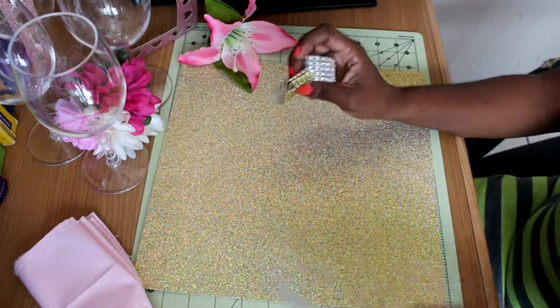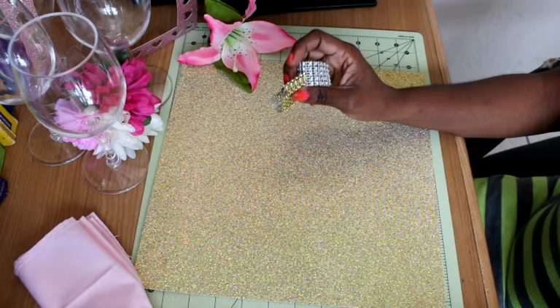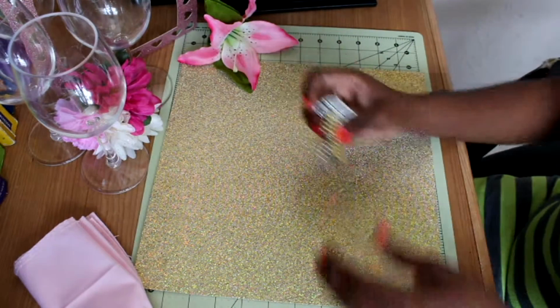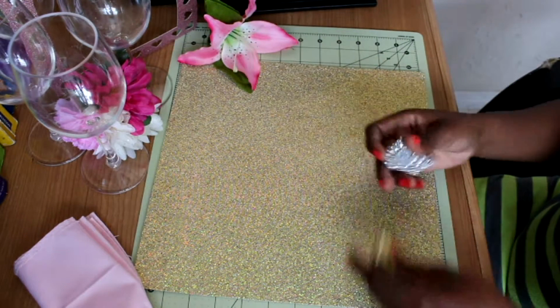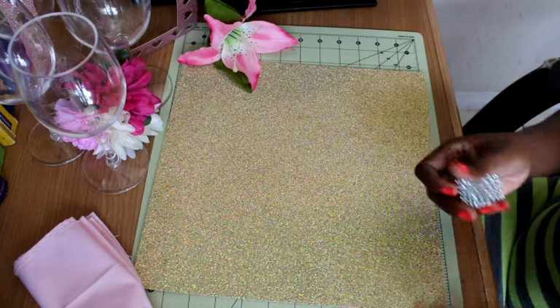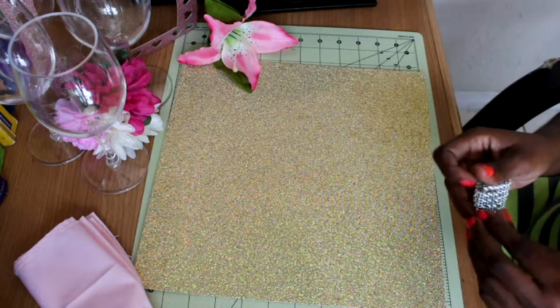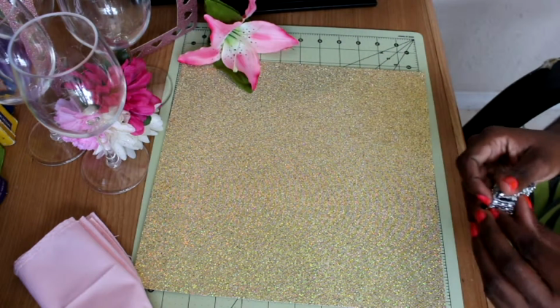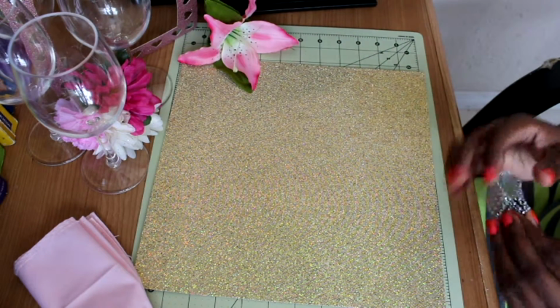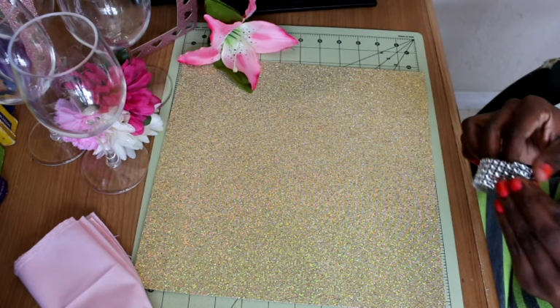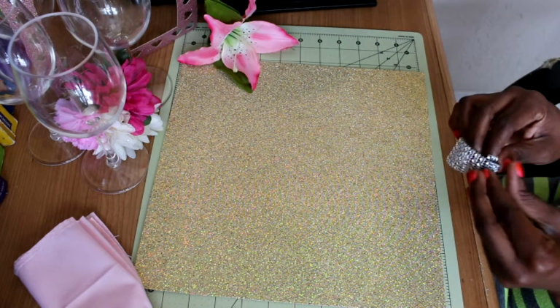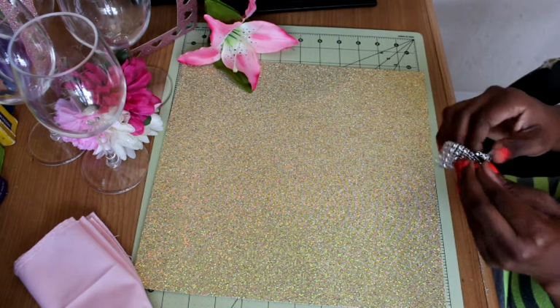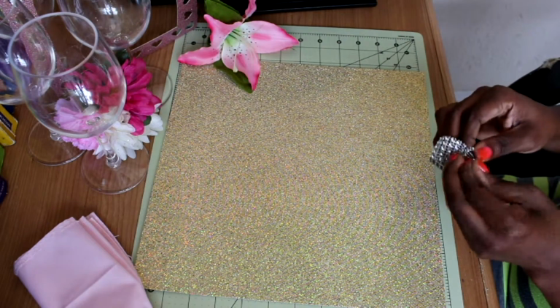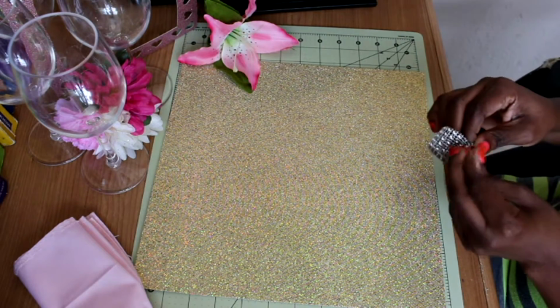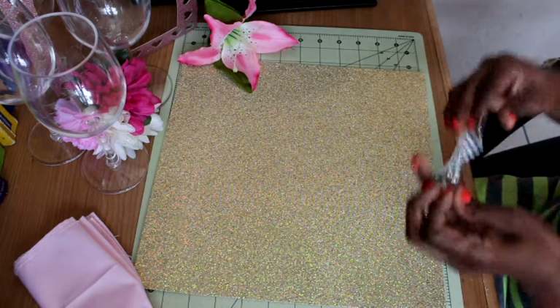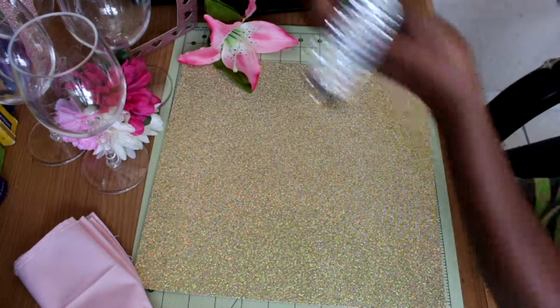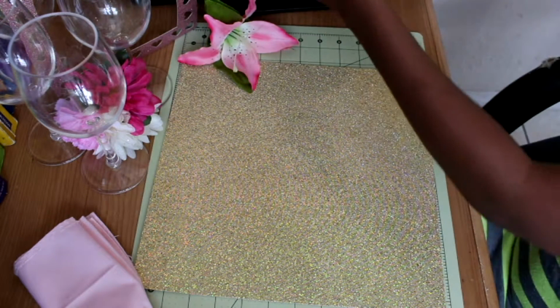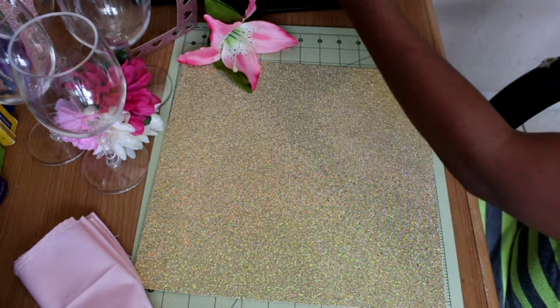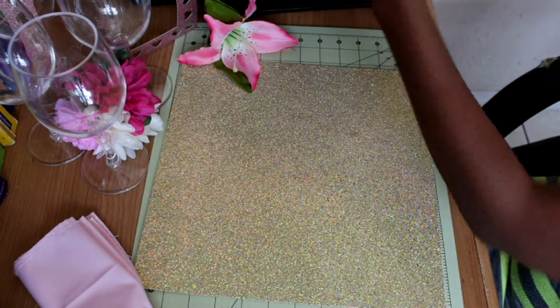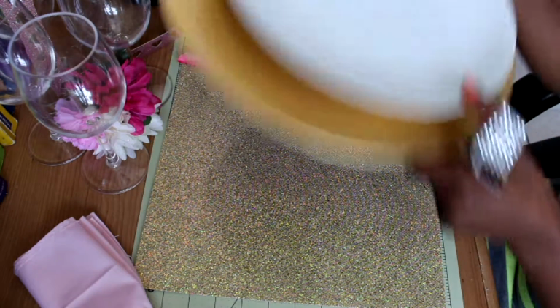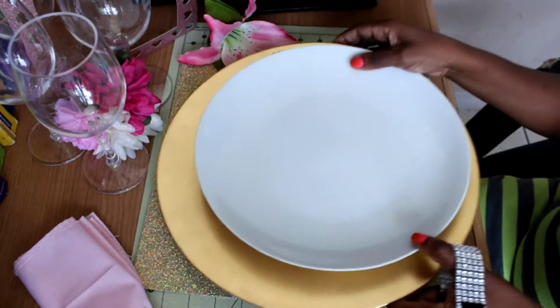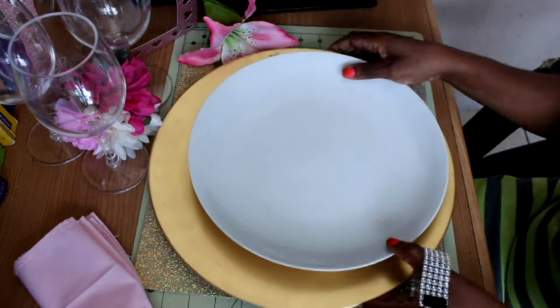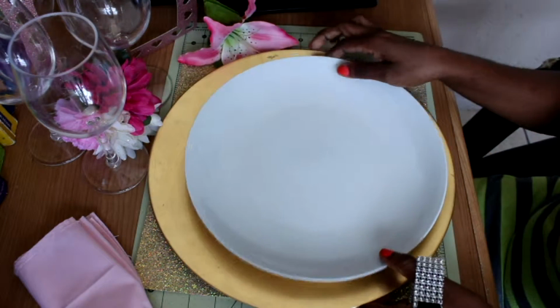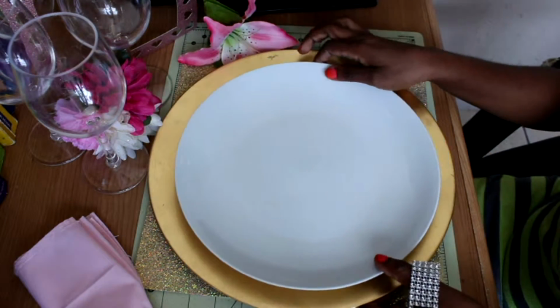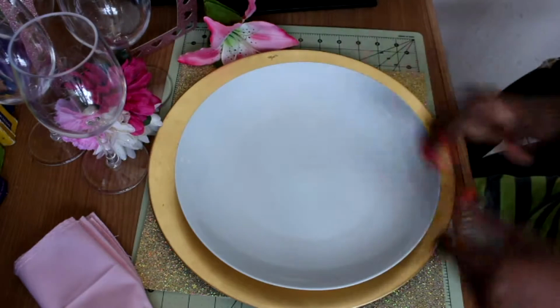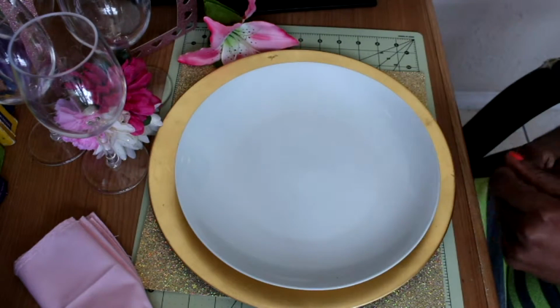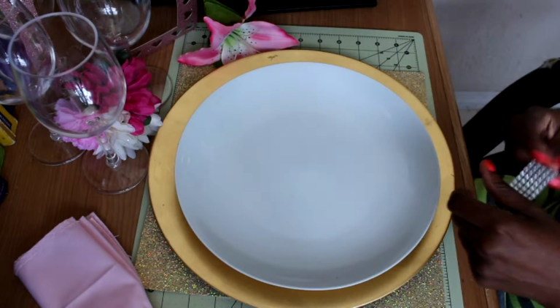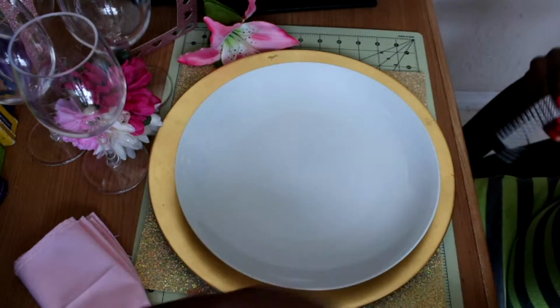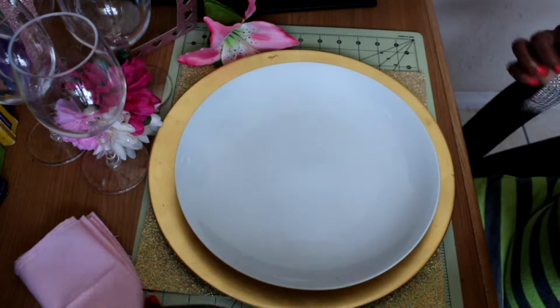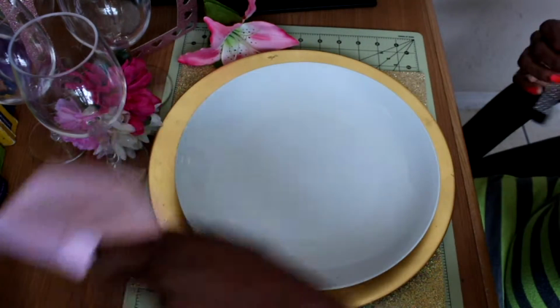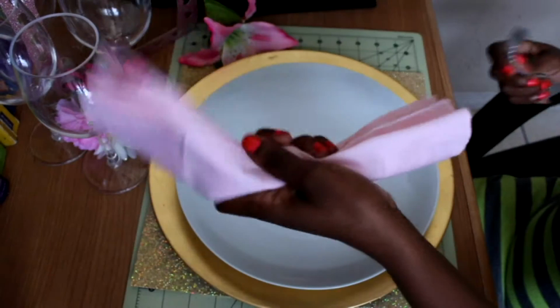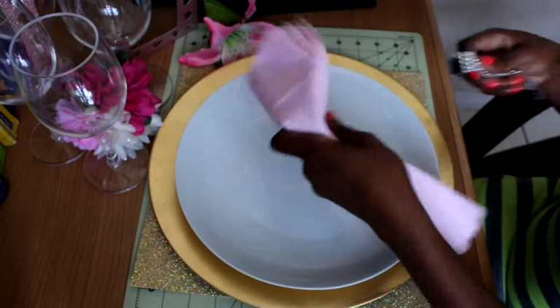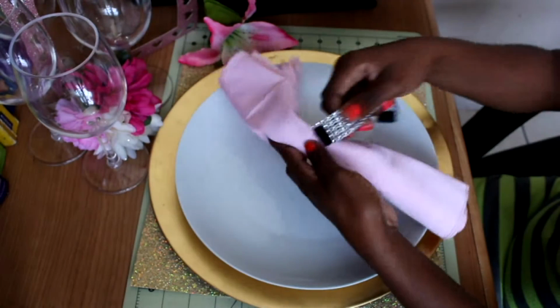Simple and easy. After you've done this, you're going to go ahead and bring your charger plate with you. With your plate or whichever color charger you're going to use, go ahead and get your napkin.